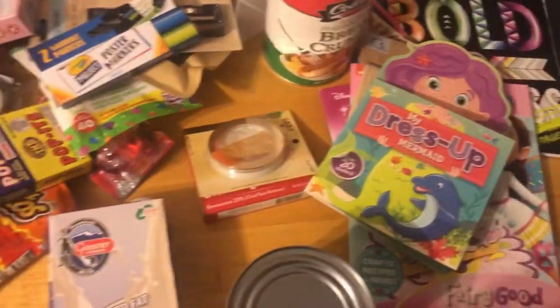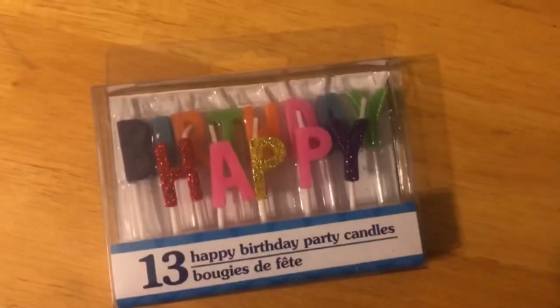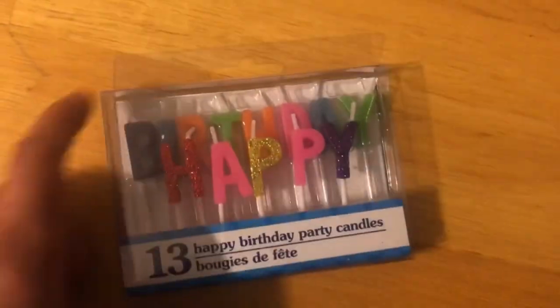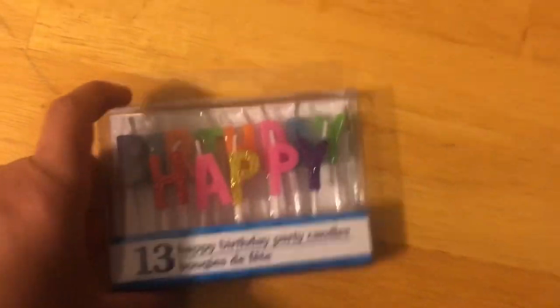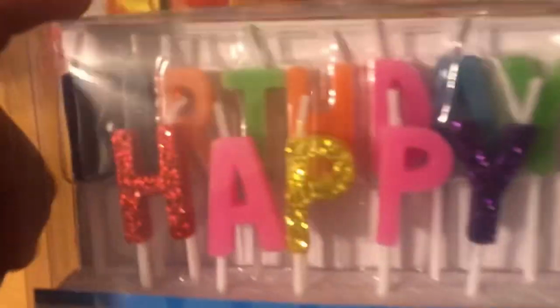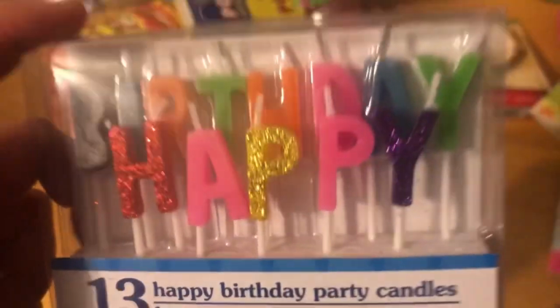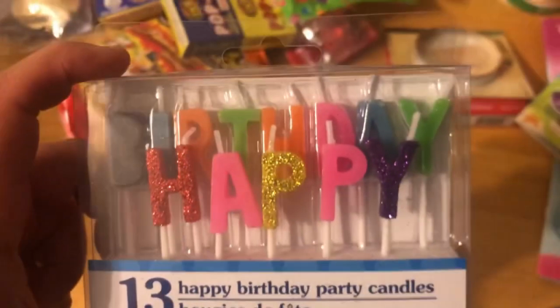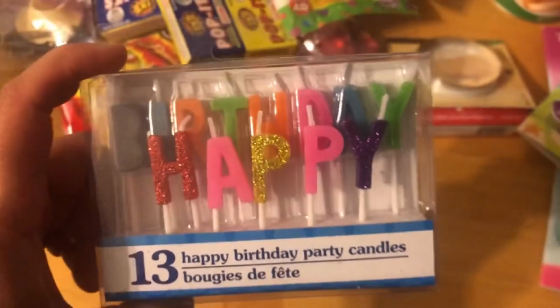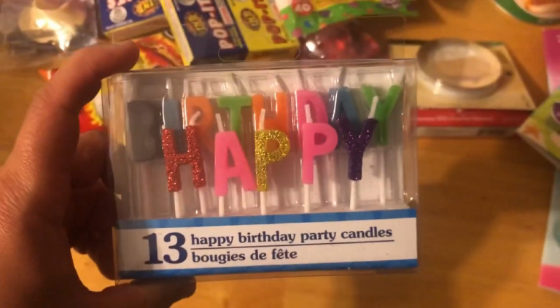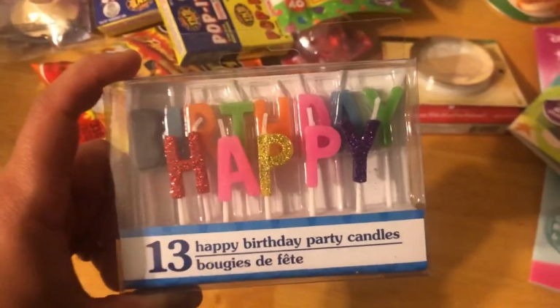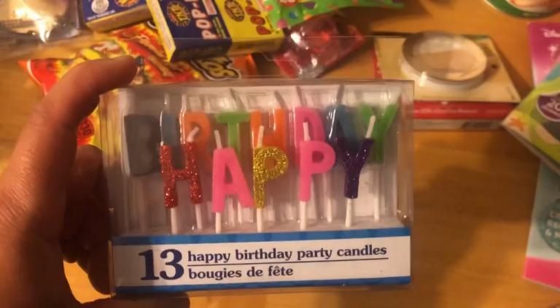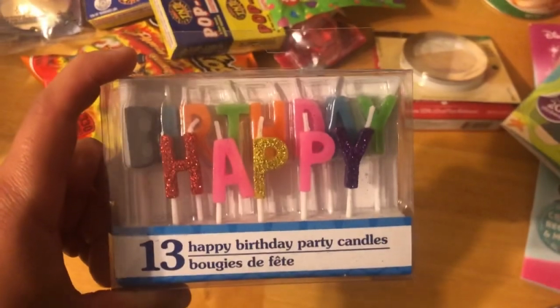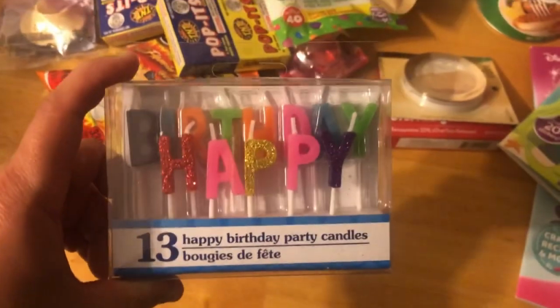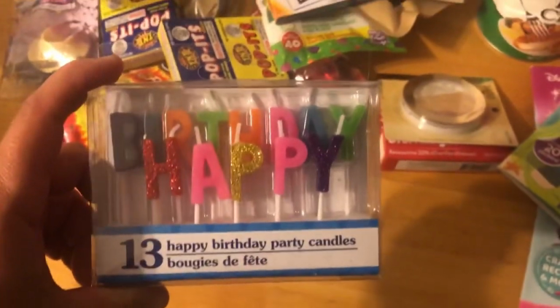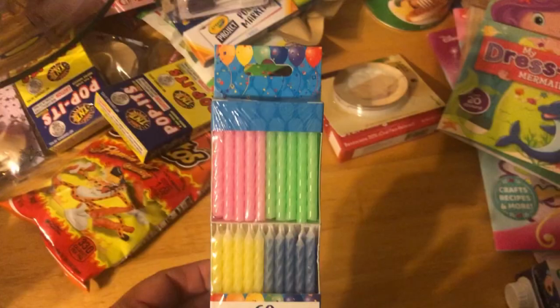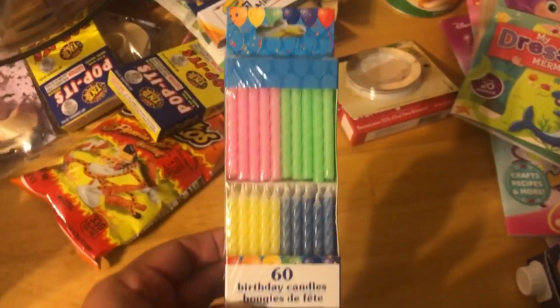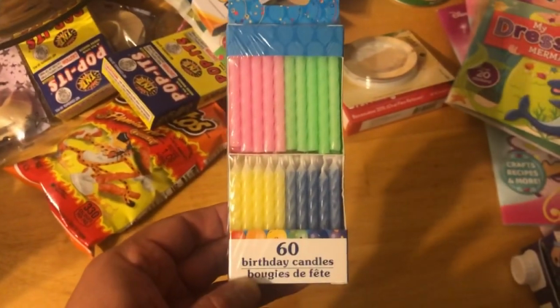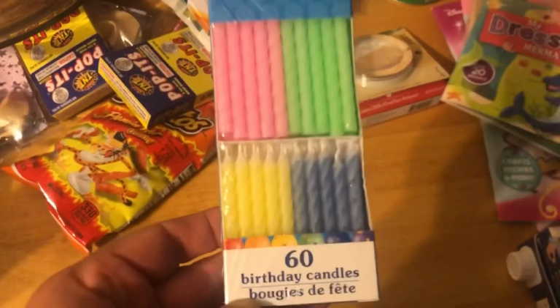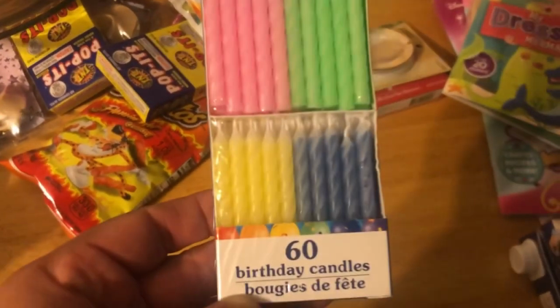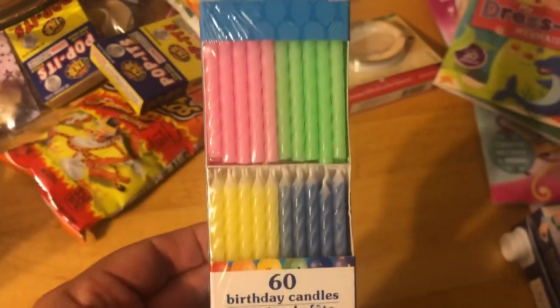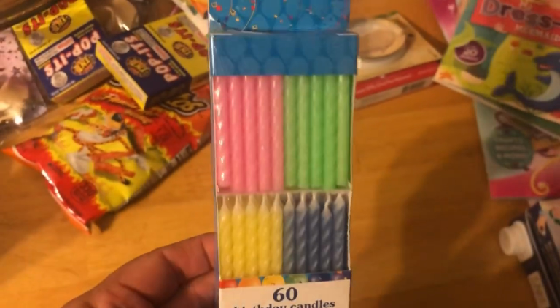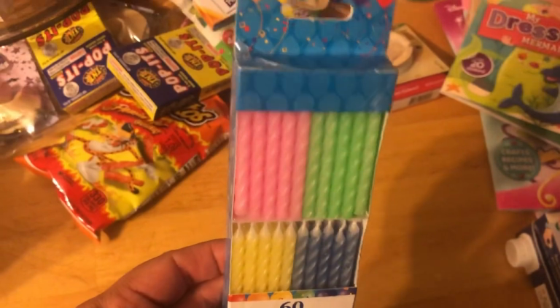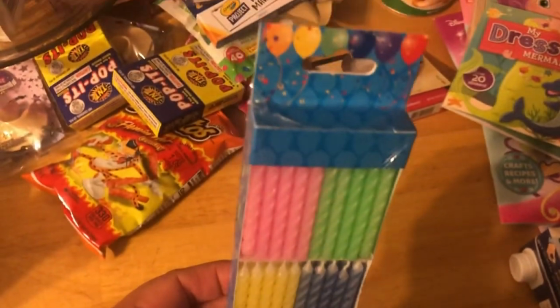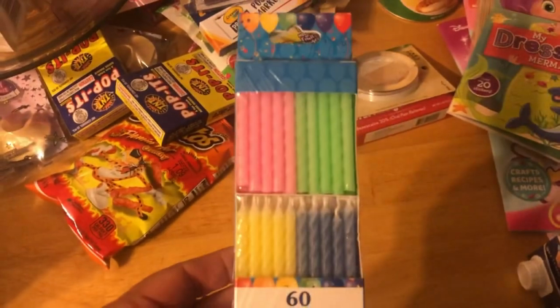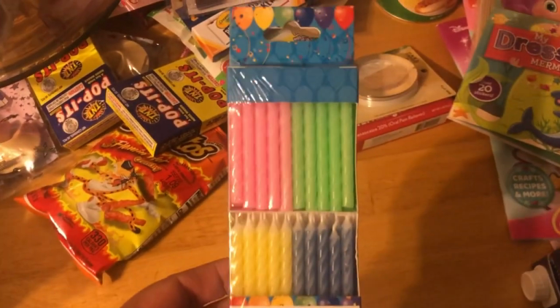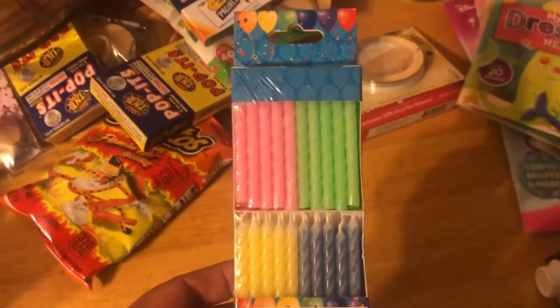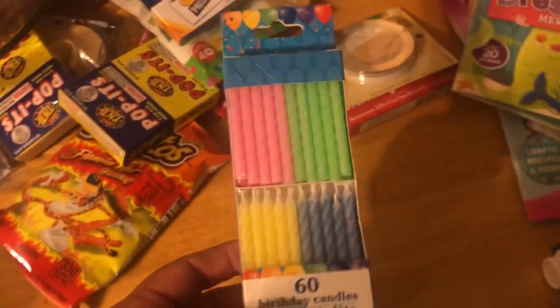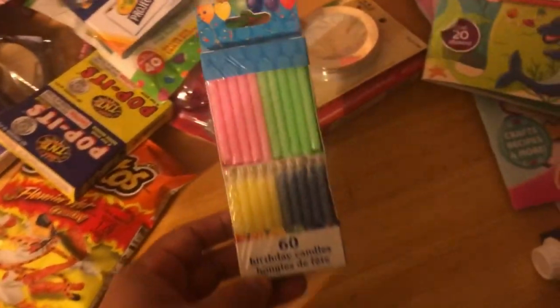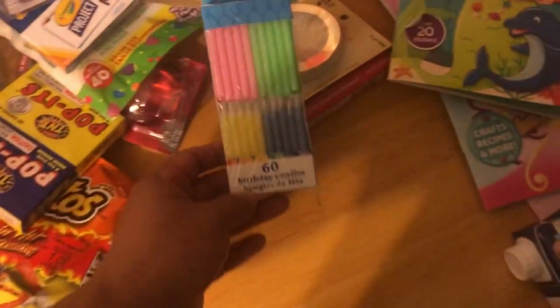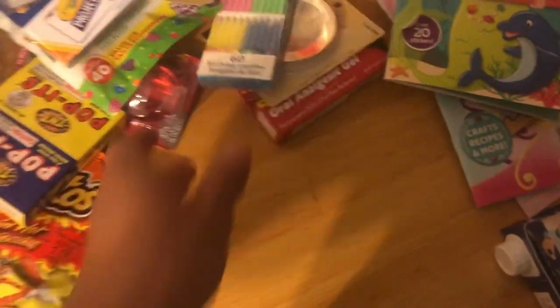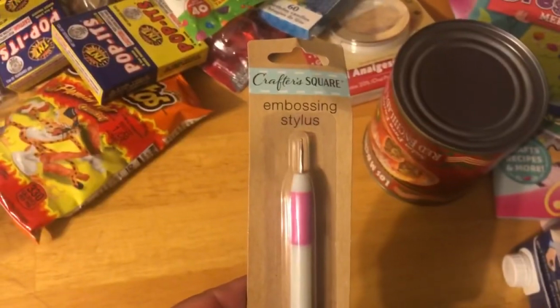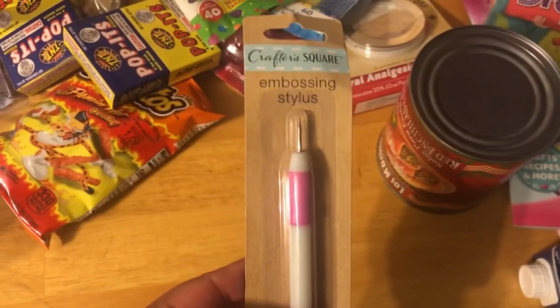I got these happy birthday ones for my hubby — his birthday is in July, so I thought these were cute, guys. They had these 60-count birthday candles, so I thought these were cute. I picked this one up.